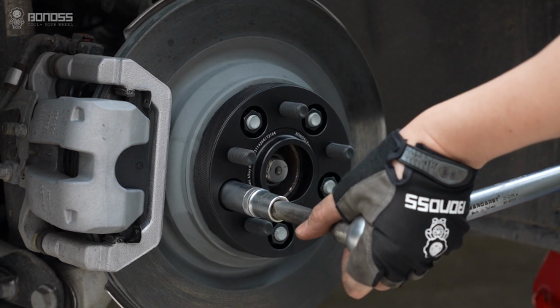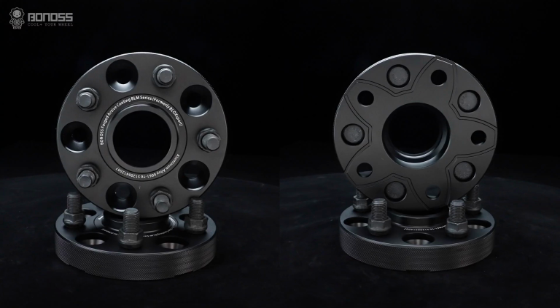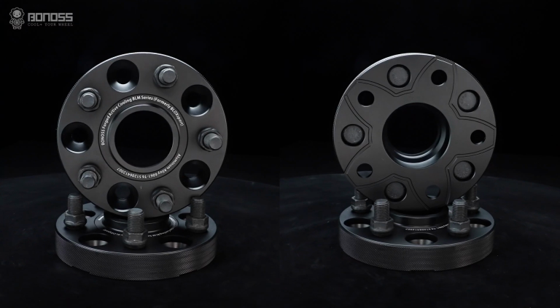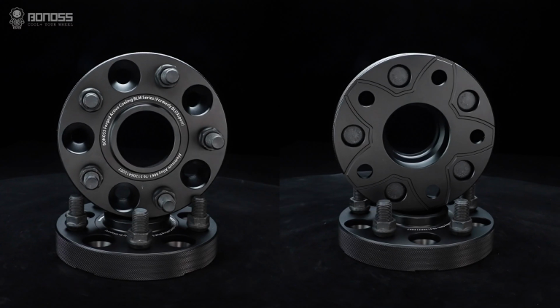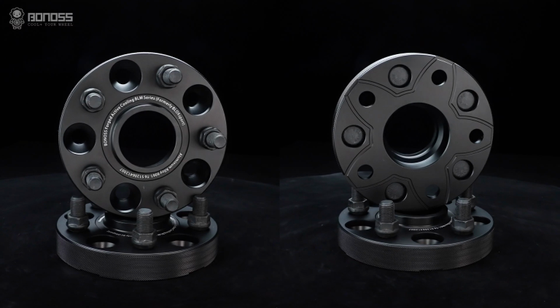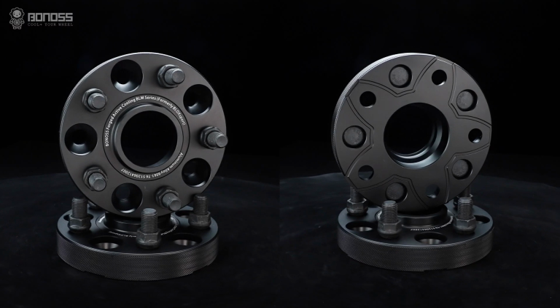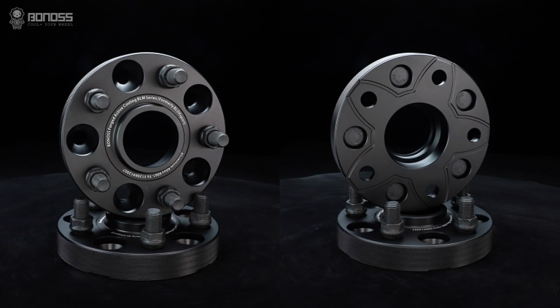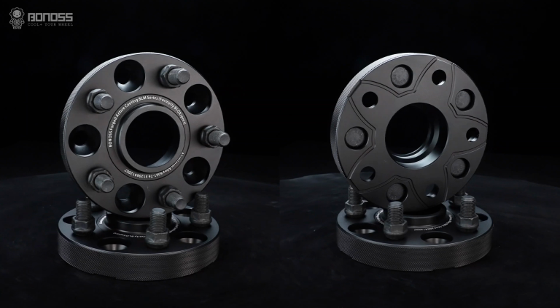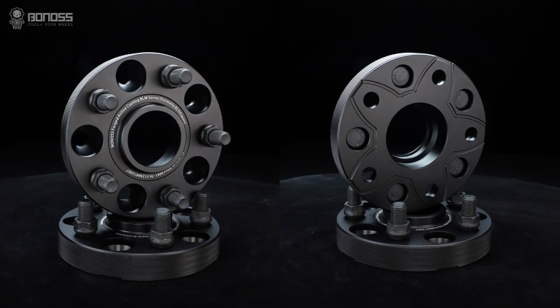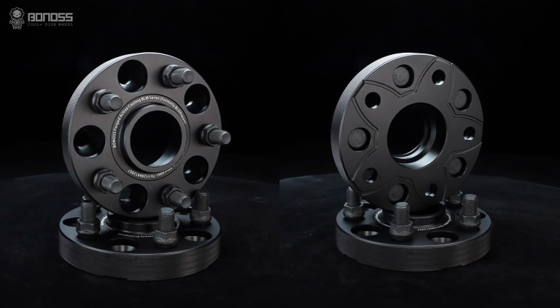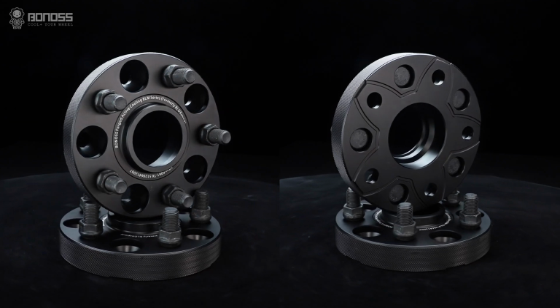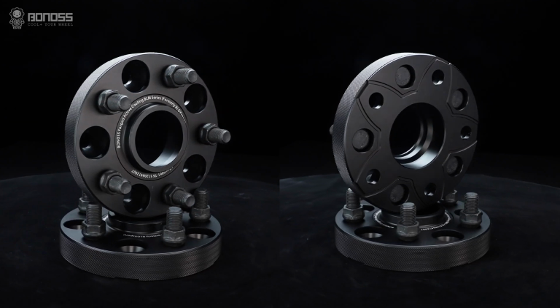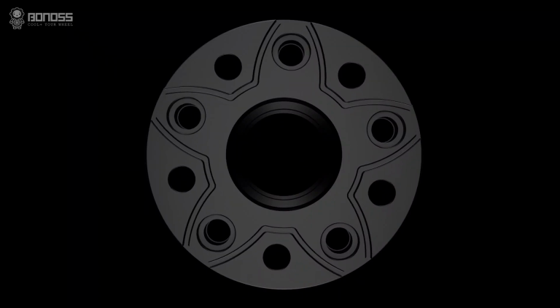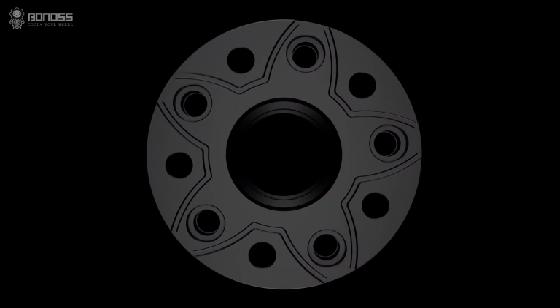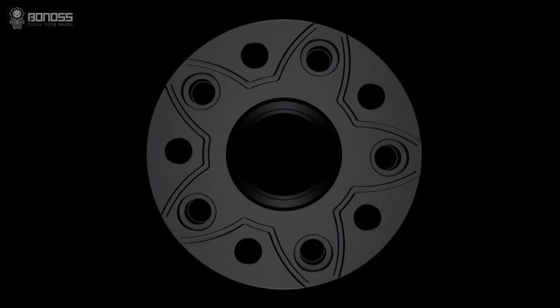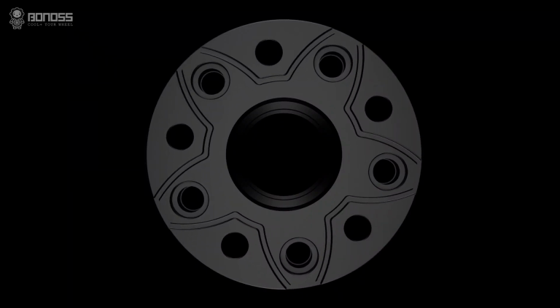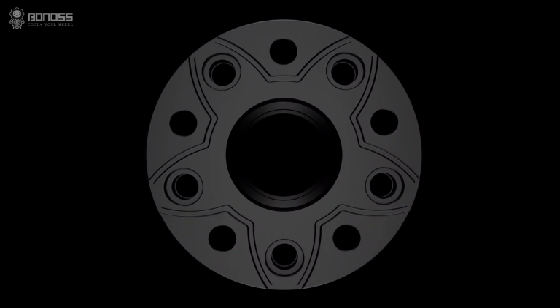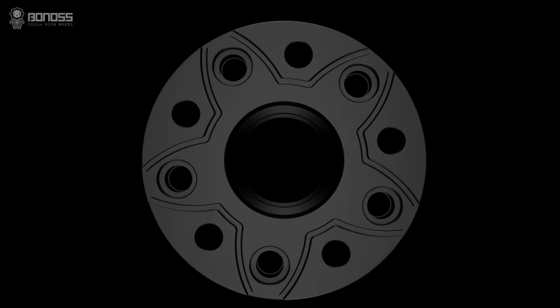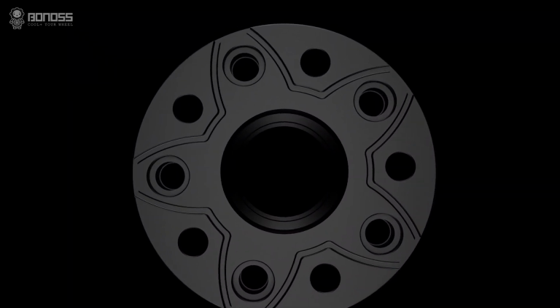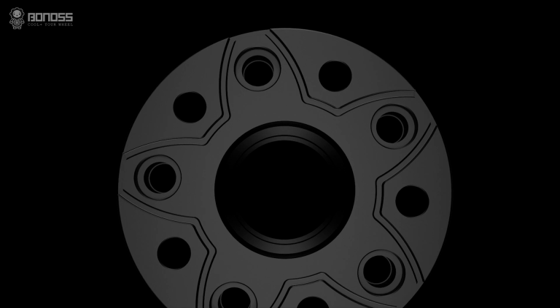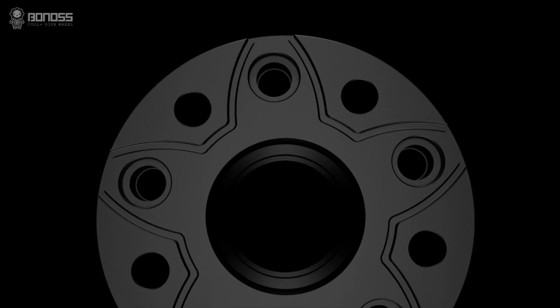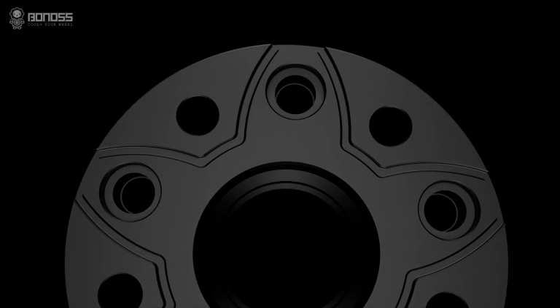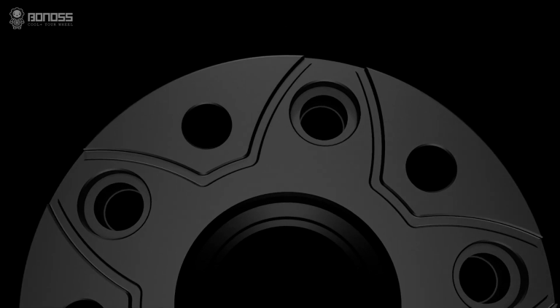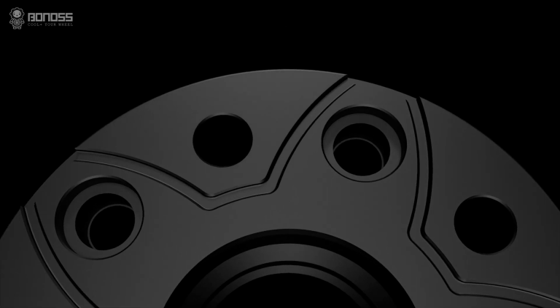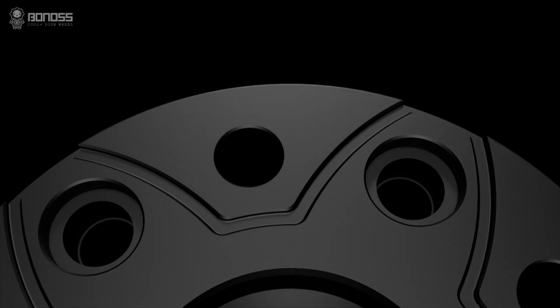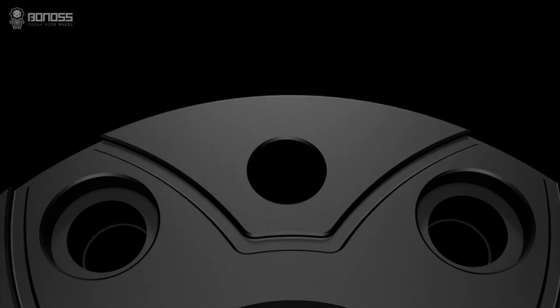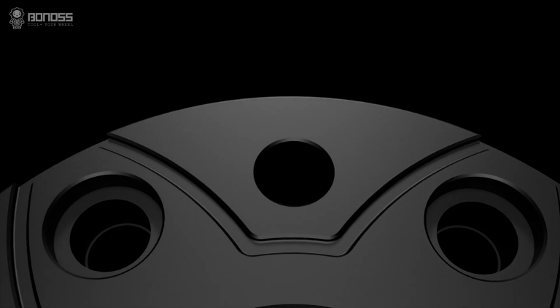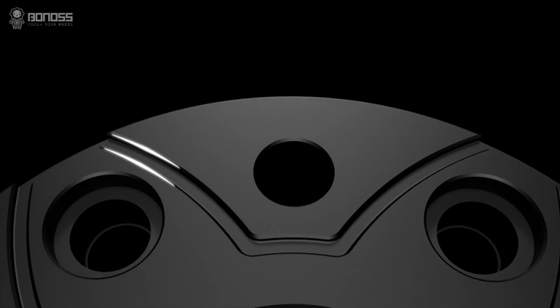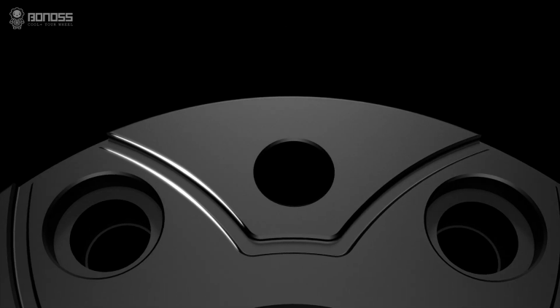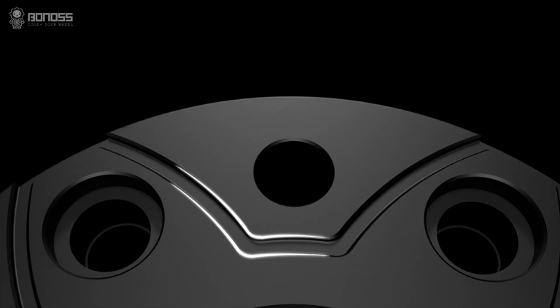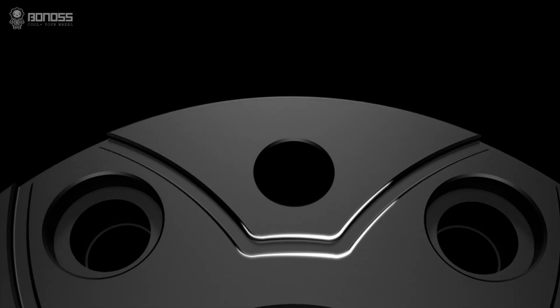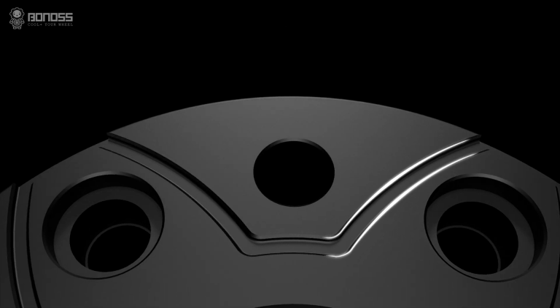The special design of this Bonoss FT cooling wheel spacer is the petal-shaped grooves on the back. This technique maintains the brakes at normal temperature to ensure the wheel spacer's safety and driving security.